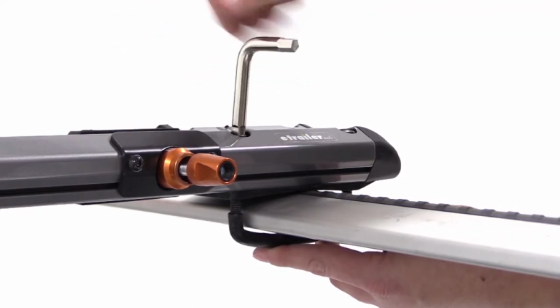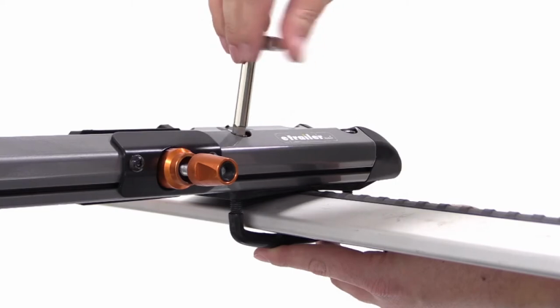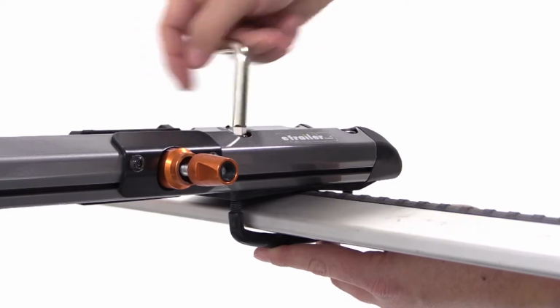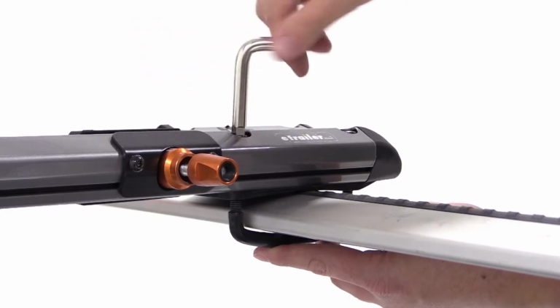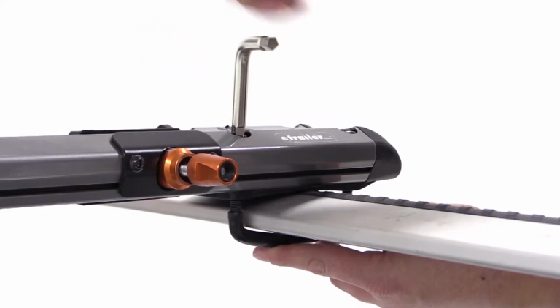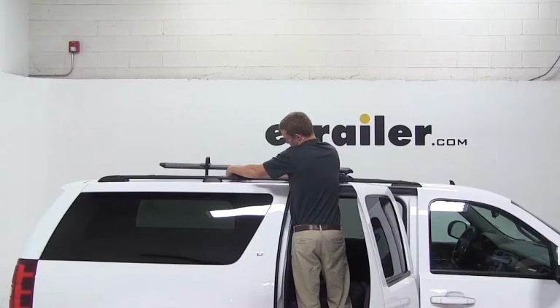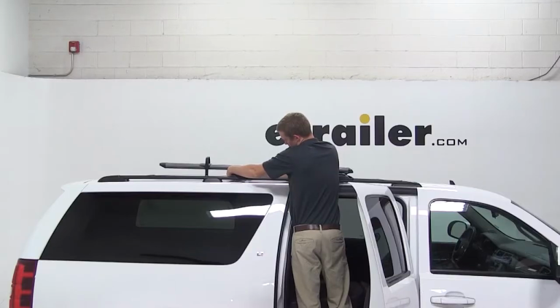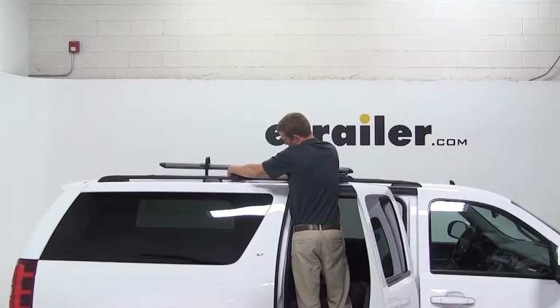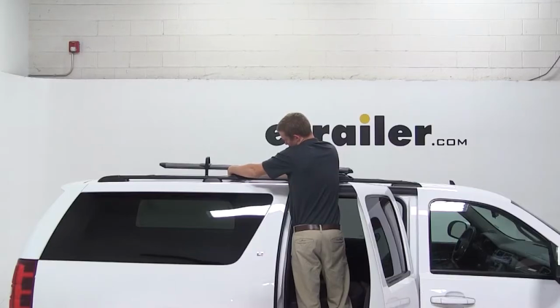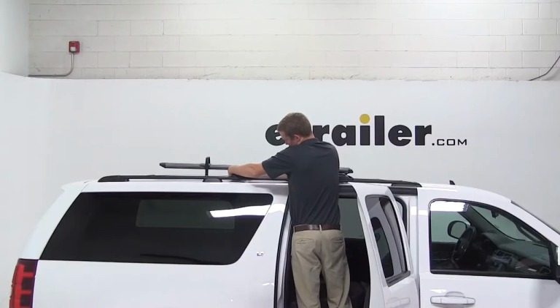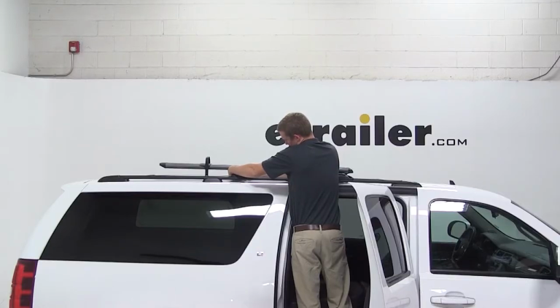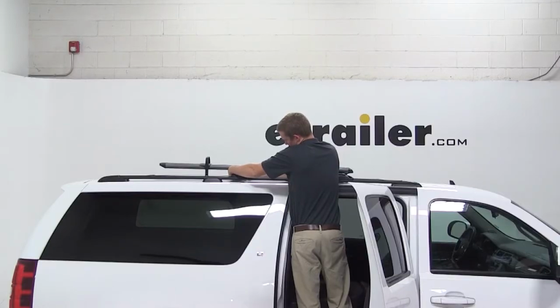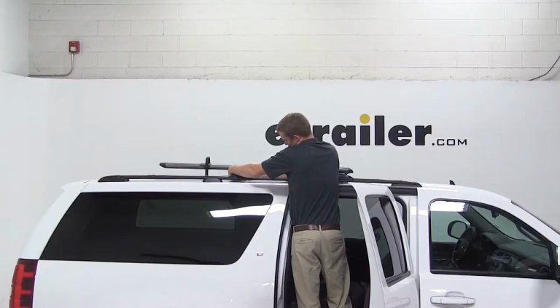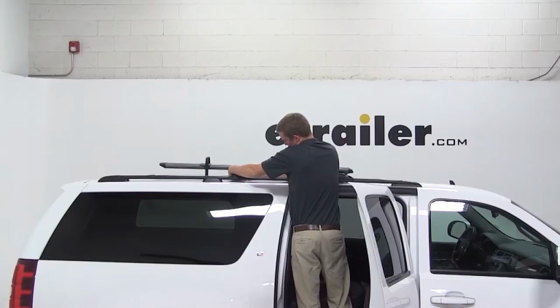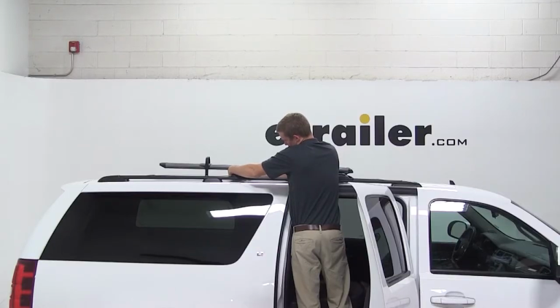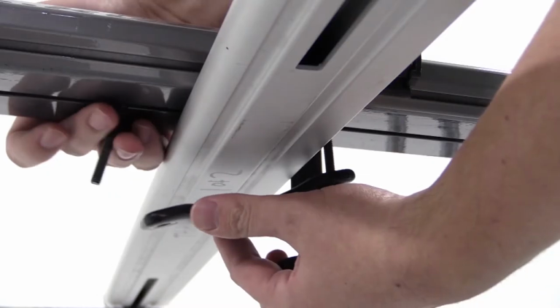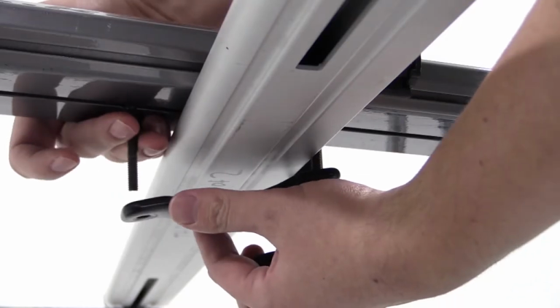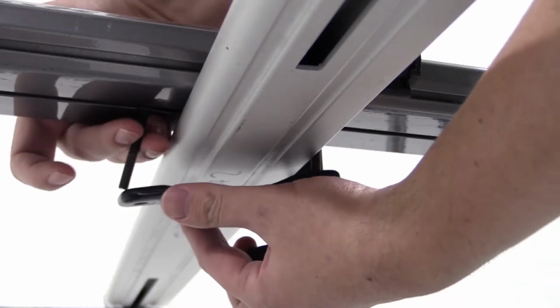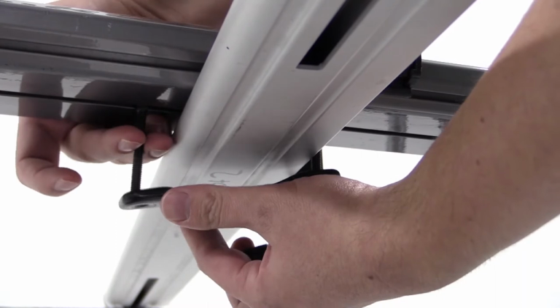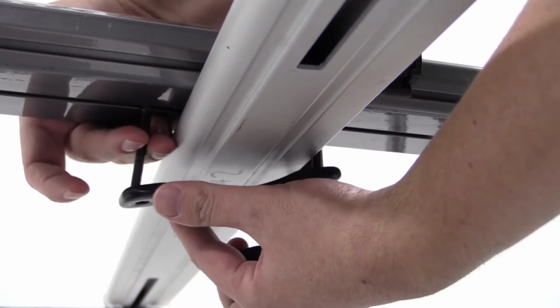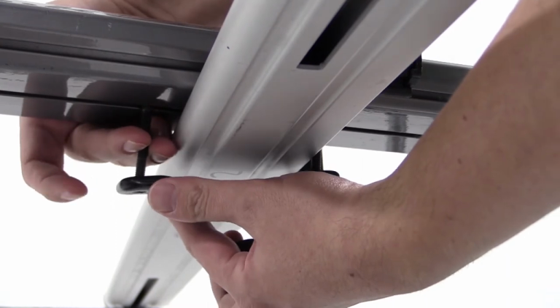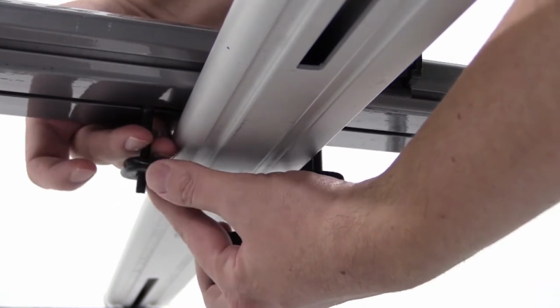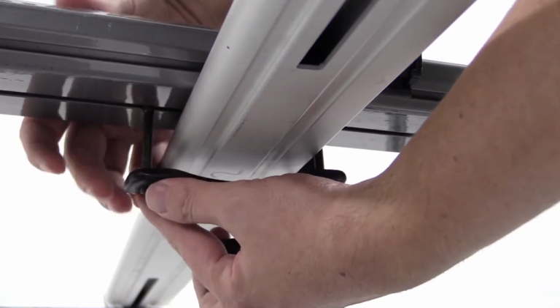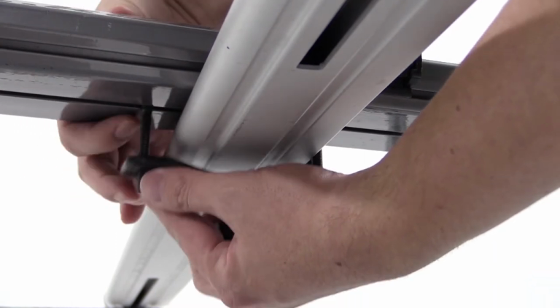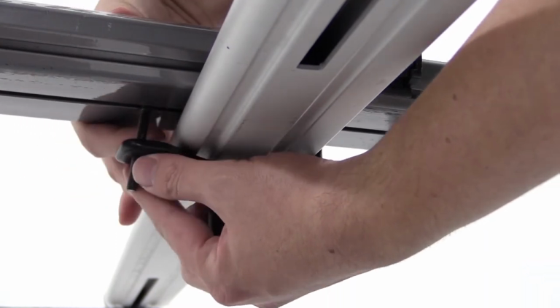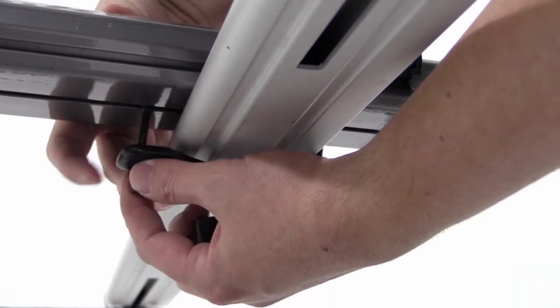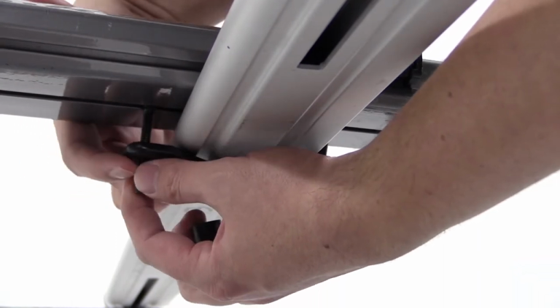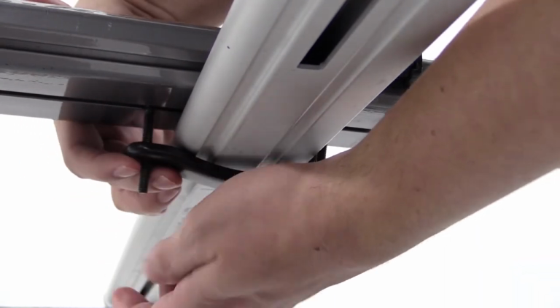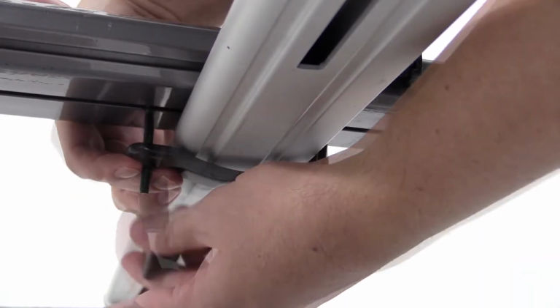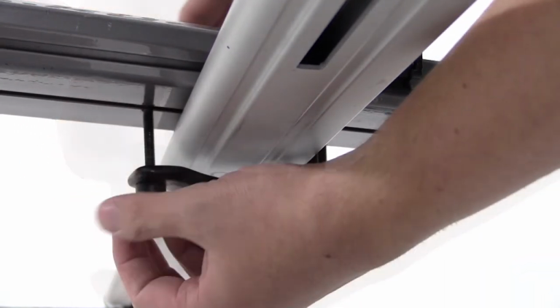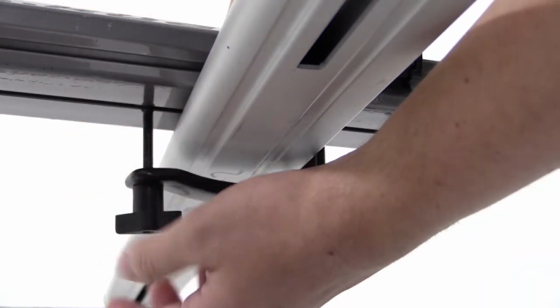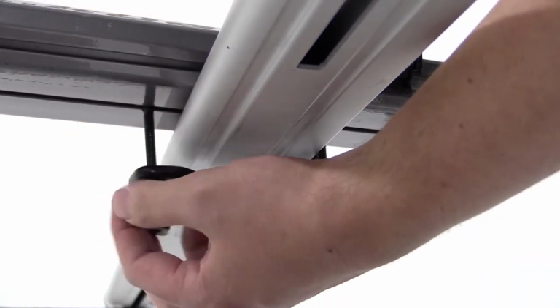Moving to the rear, we'll remove one of the black wingnuts and position the black plate around the underside of the rear bar. We'll insert the bolt through the hole of the plate and reinstall our wingnut and tighten it down.